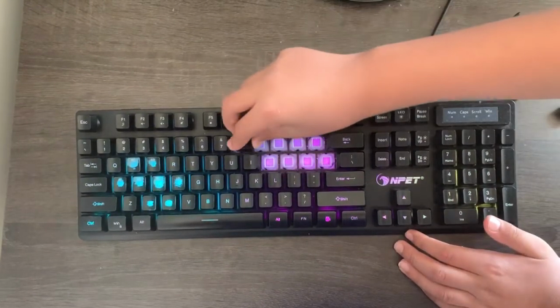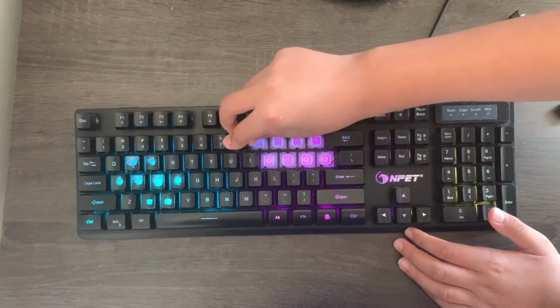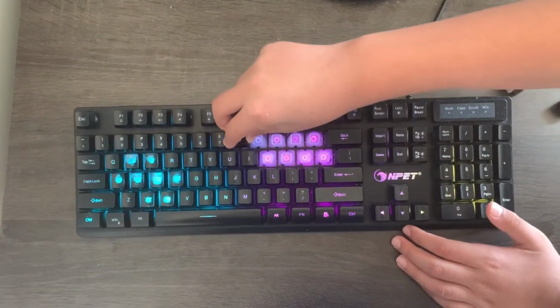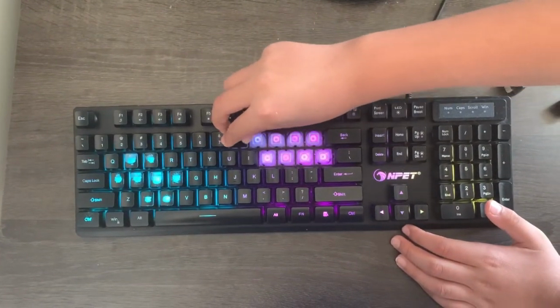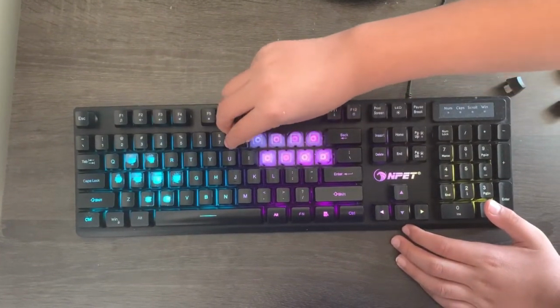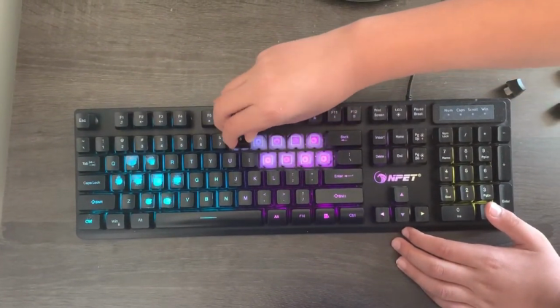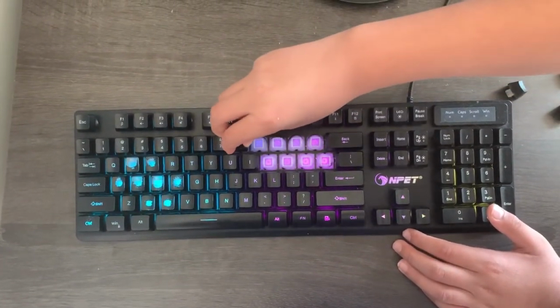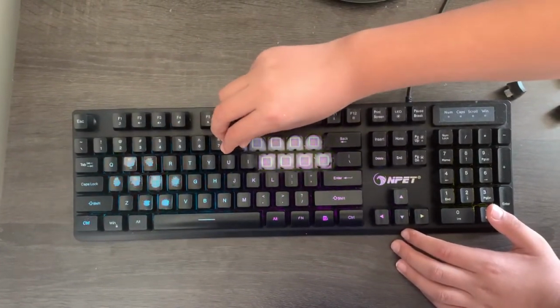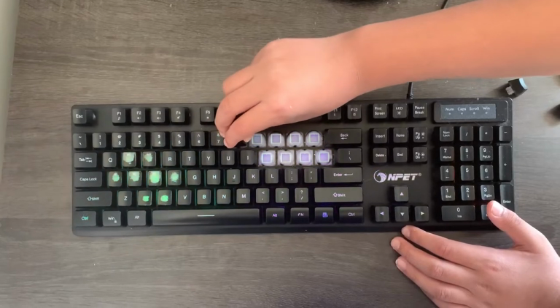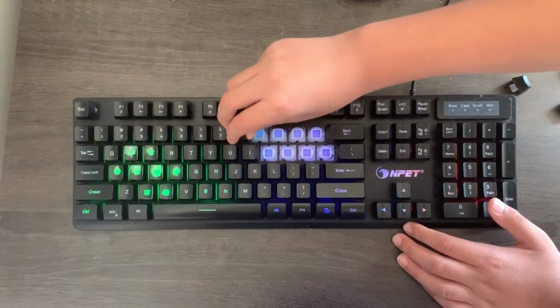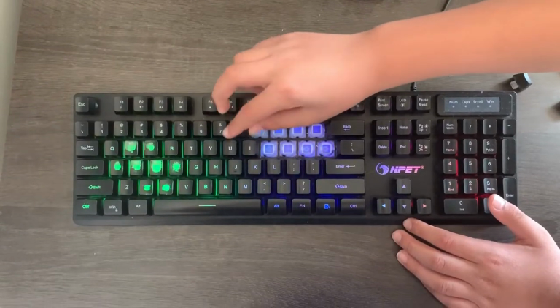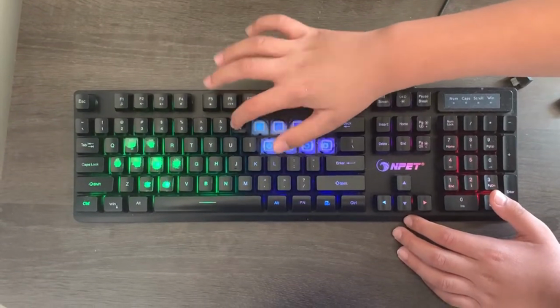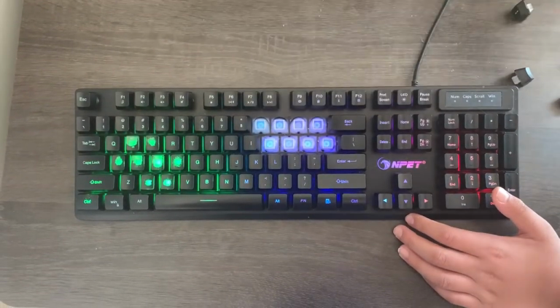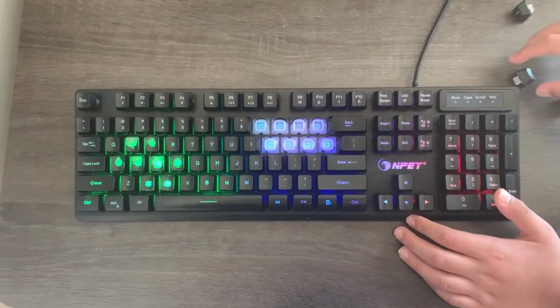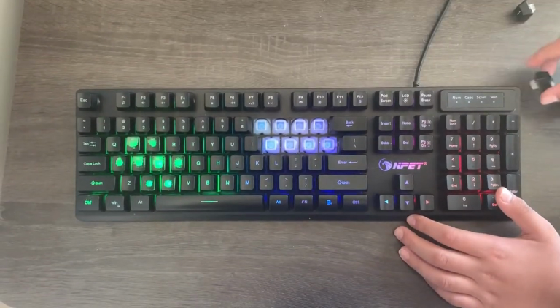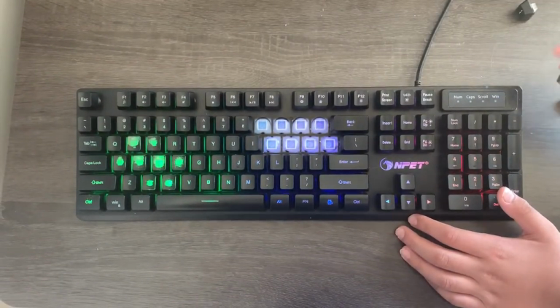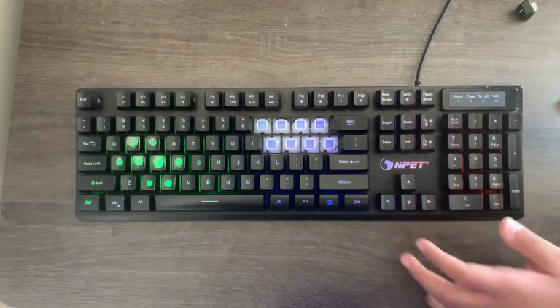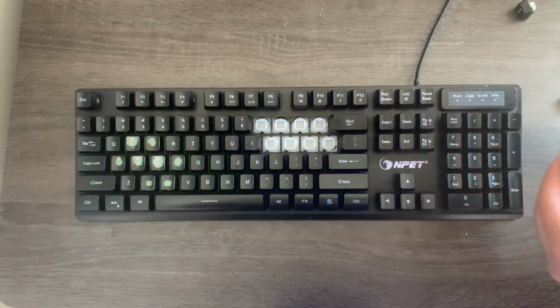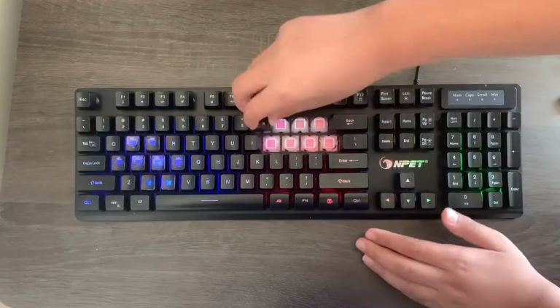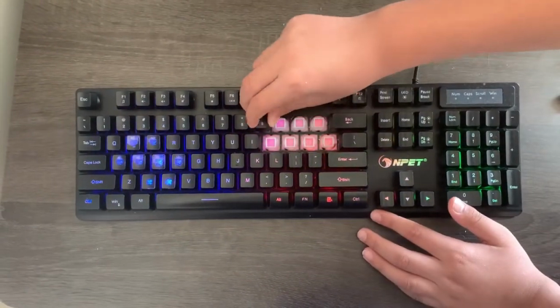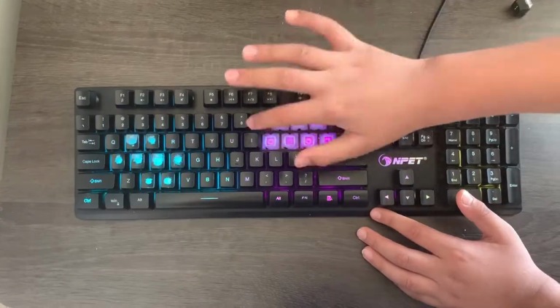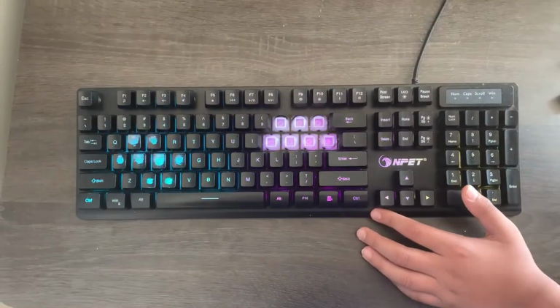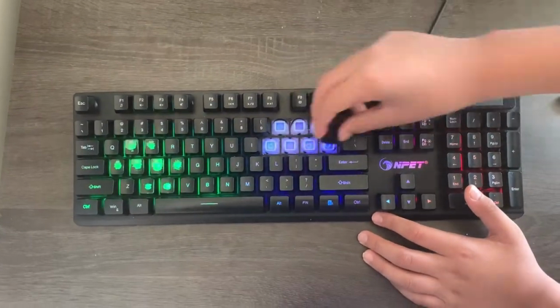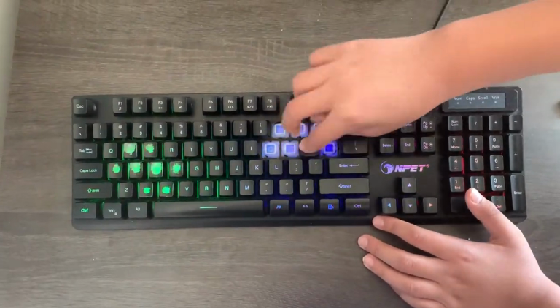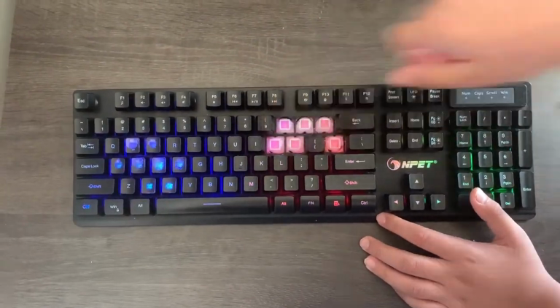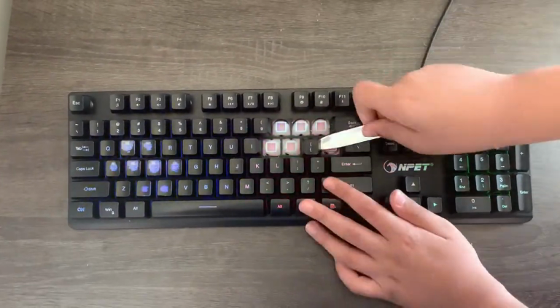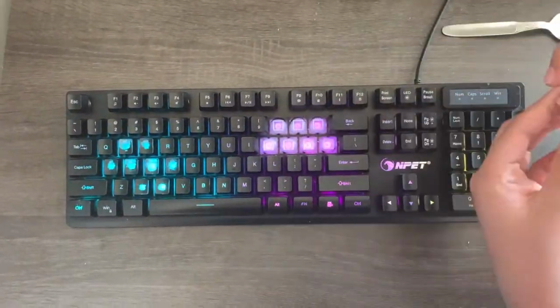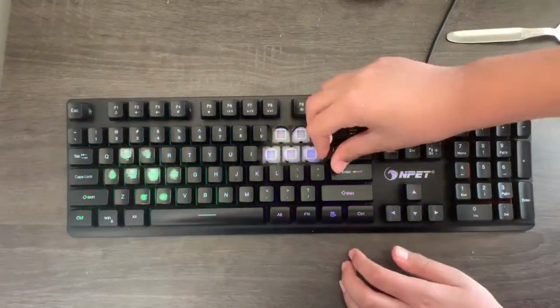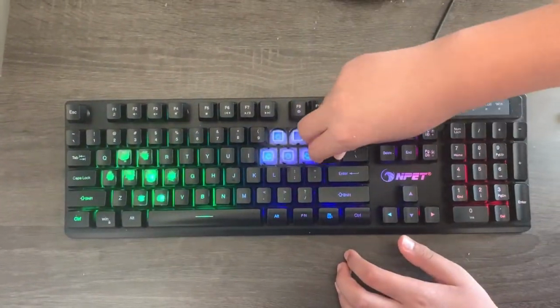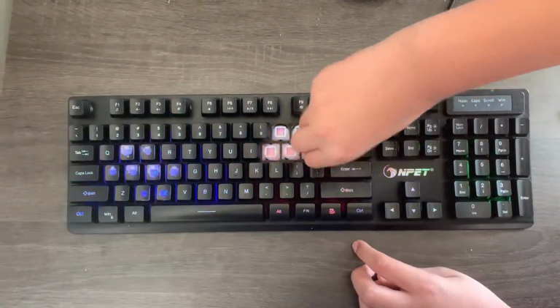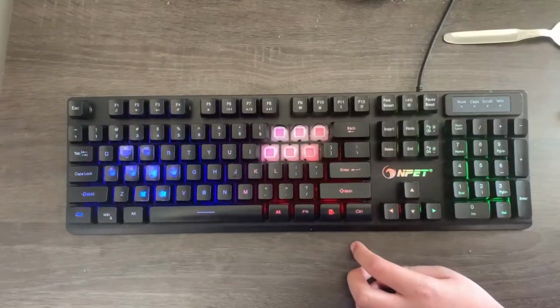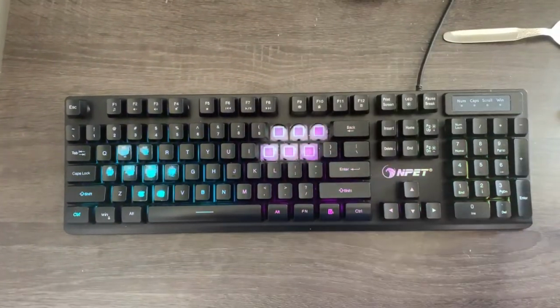To put the keycaps back on the keyboard, all you have to do is slide it back in its correct spot and it should just click right in. If any key jams, it's probably because it is upside down.